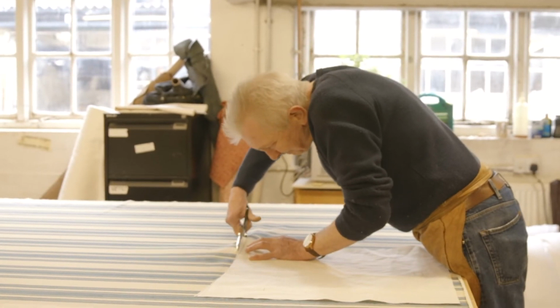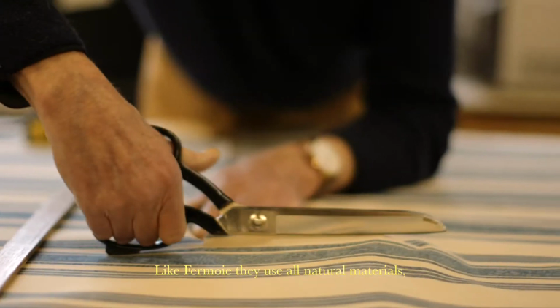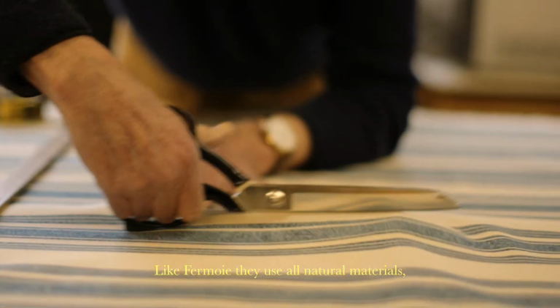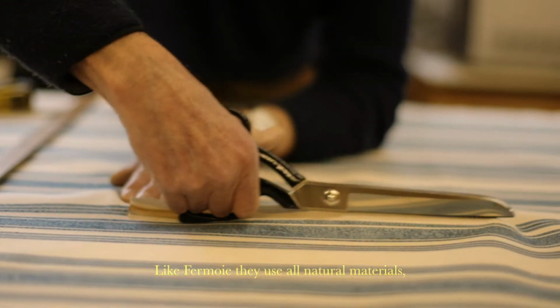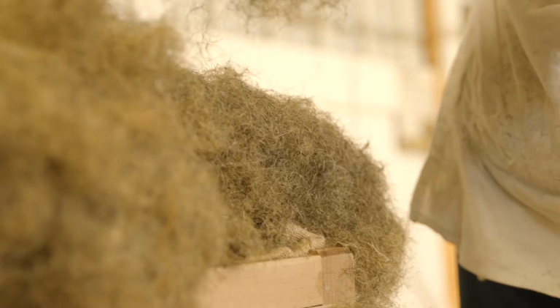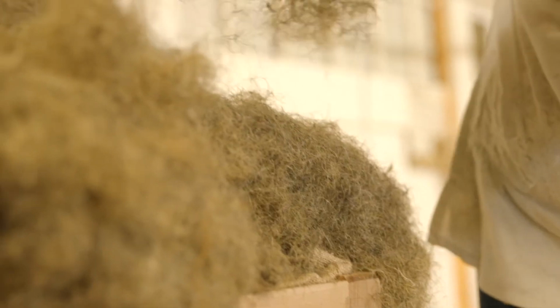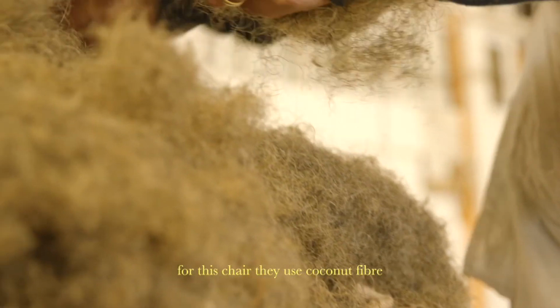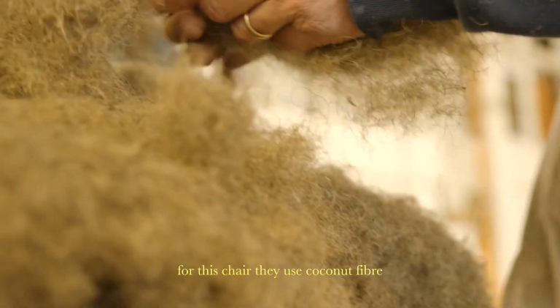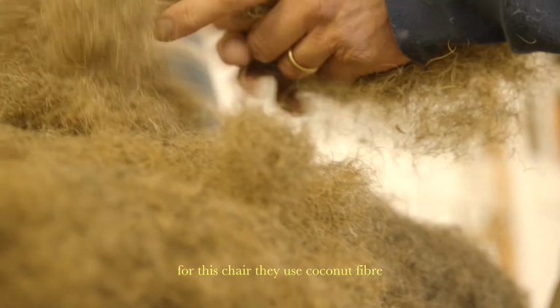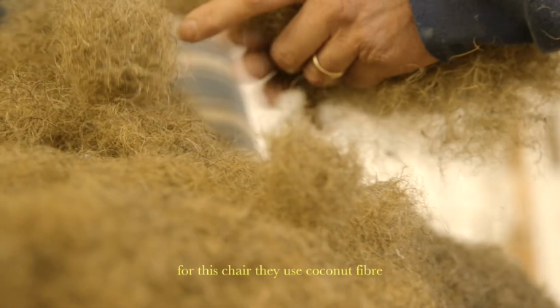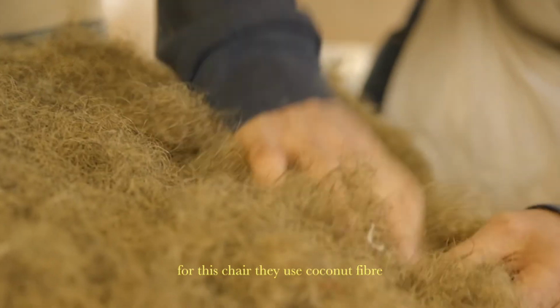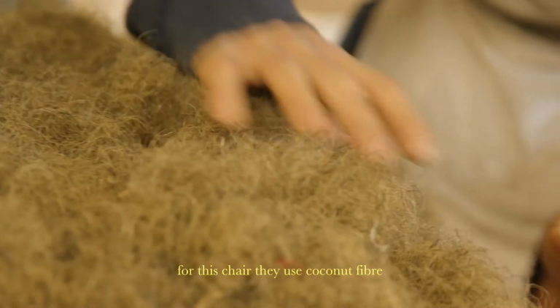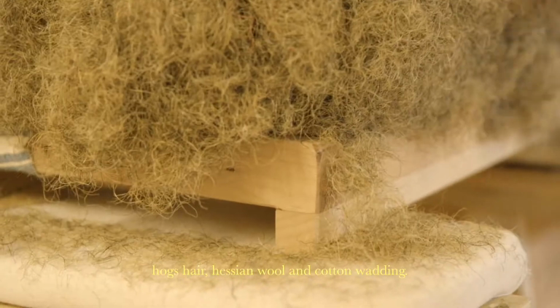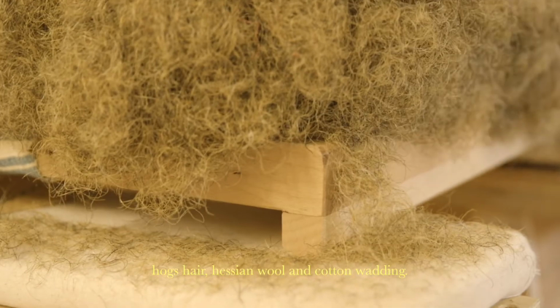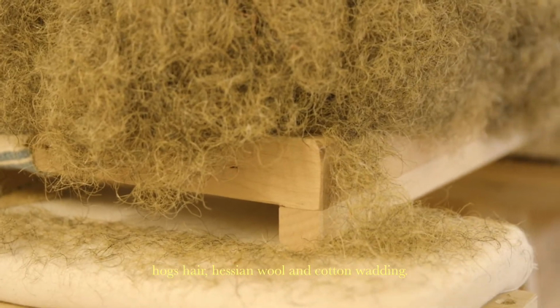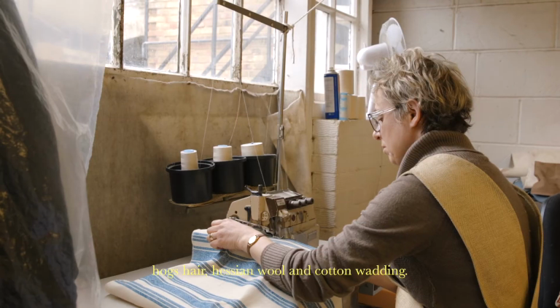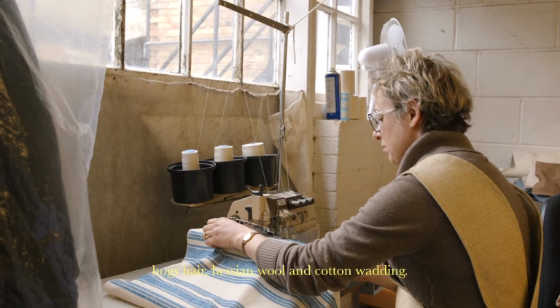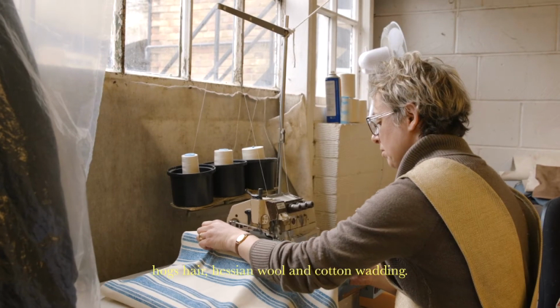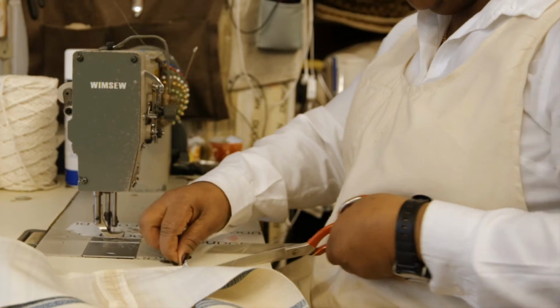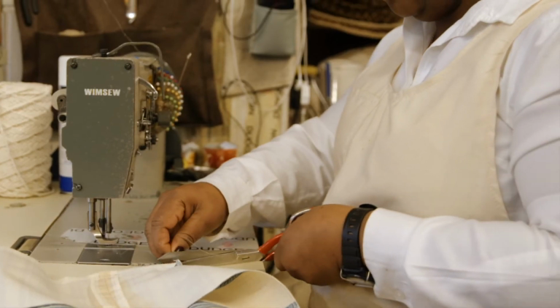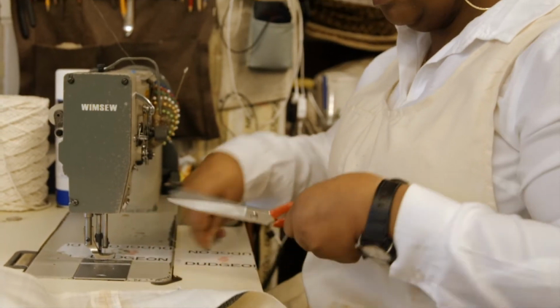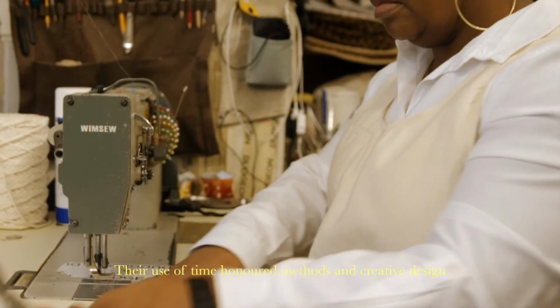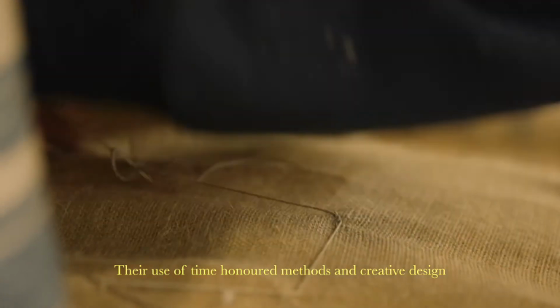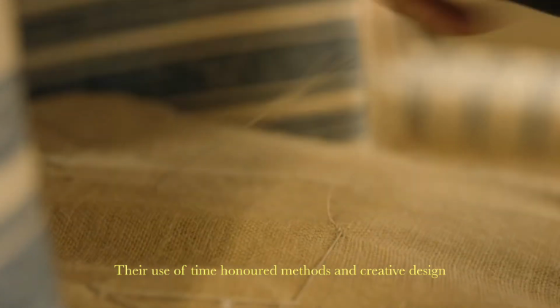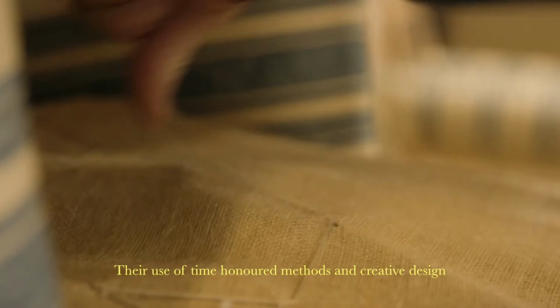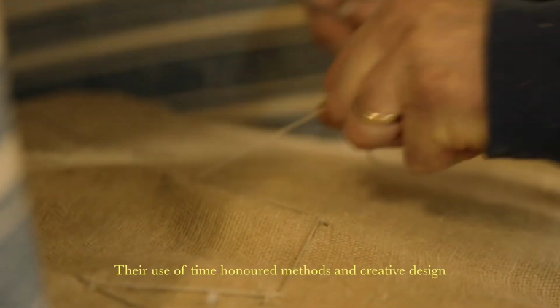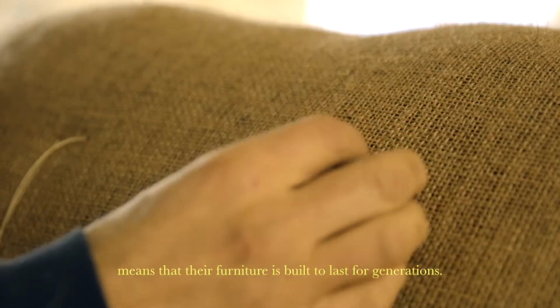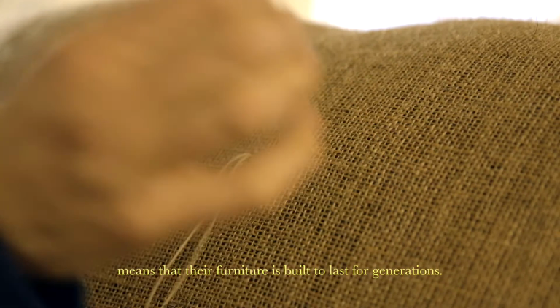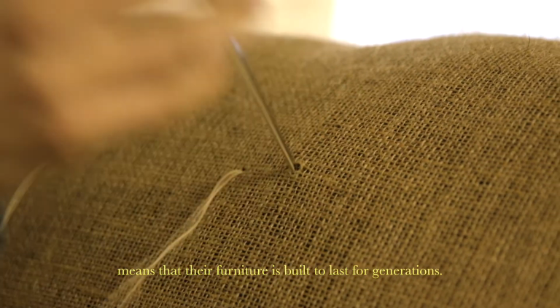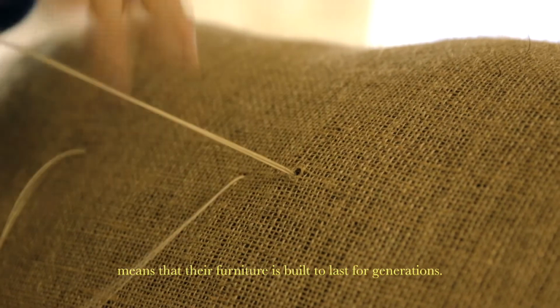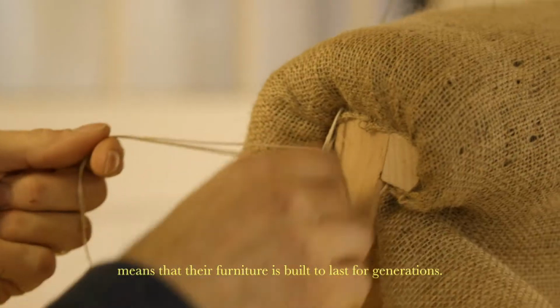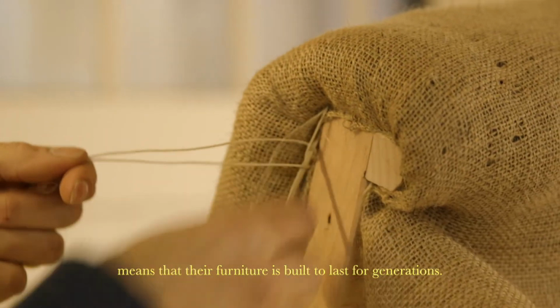Like us, they use all natural materials. For this chair, they use coconut fiber, hogs hair, hessian, wool and cotton body. Their use of time-honoured methods and creative design means that their furniture is built to last for generations.